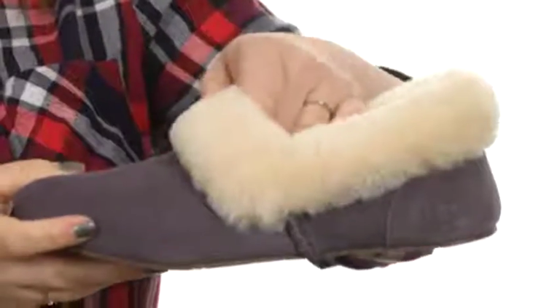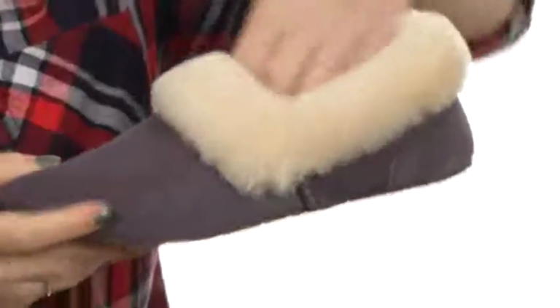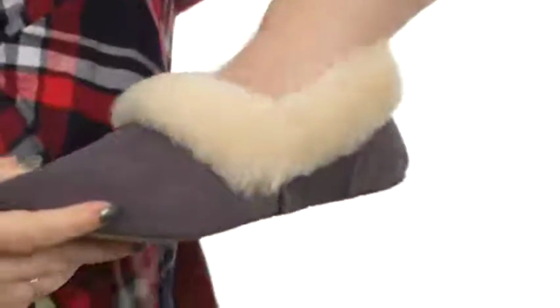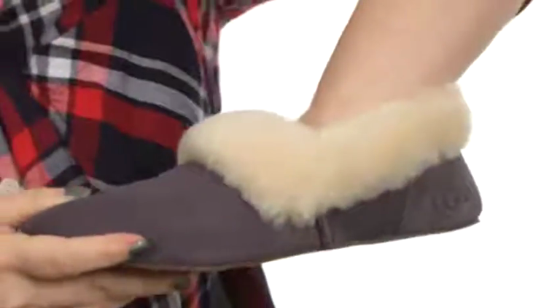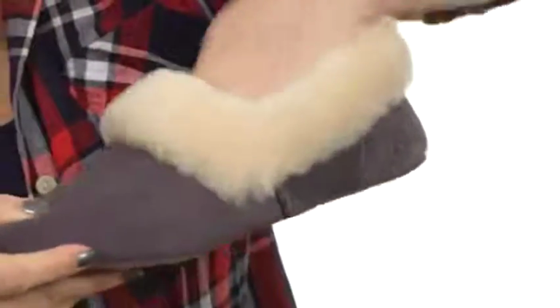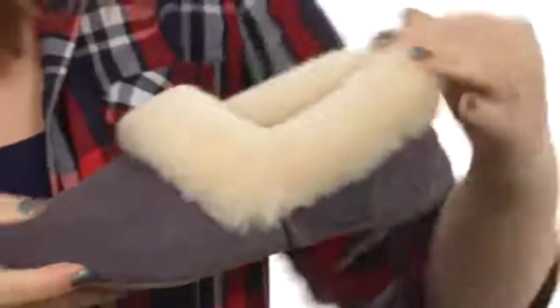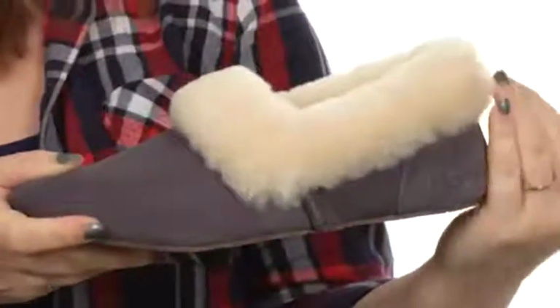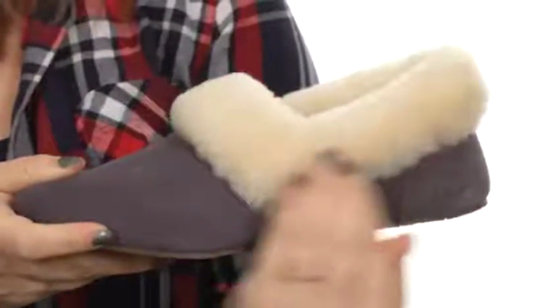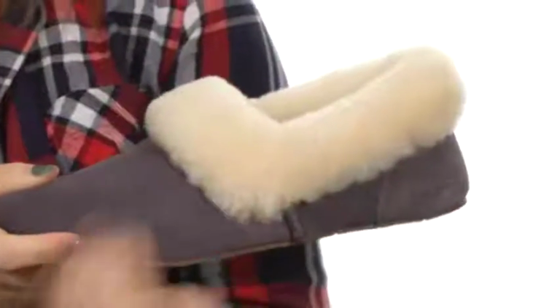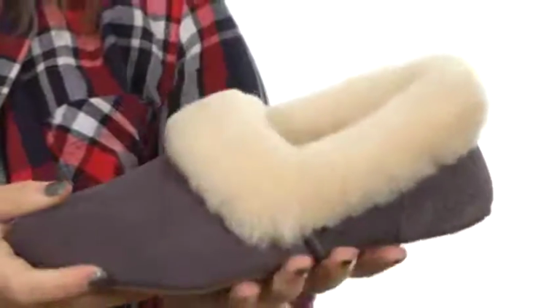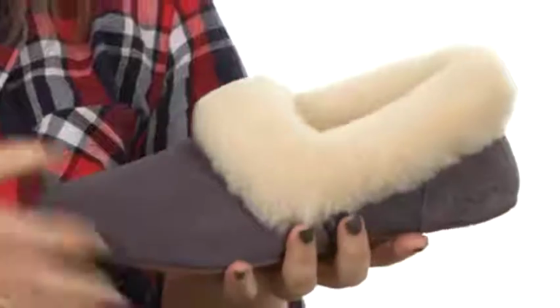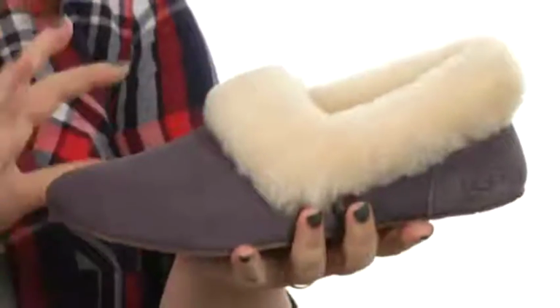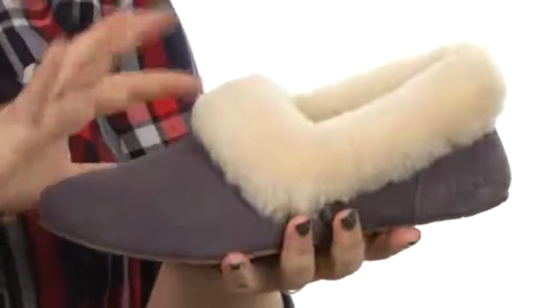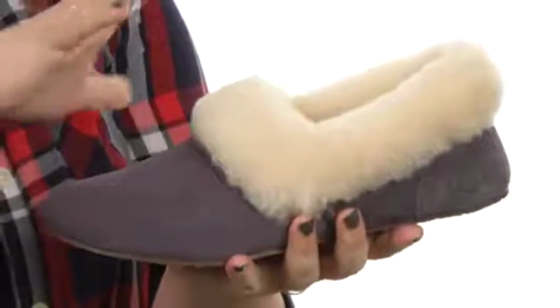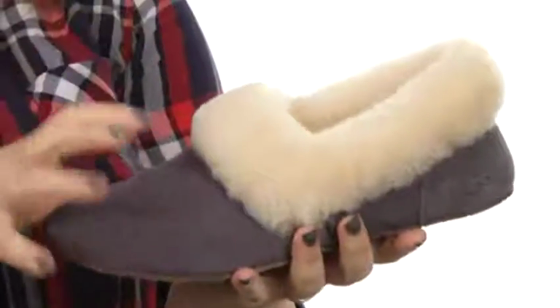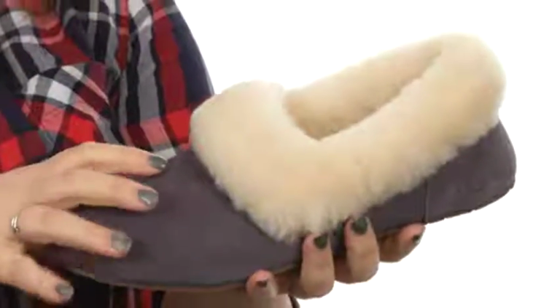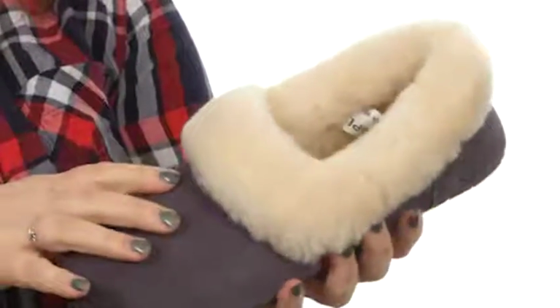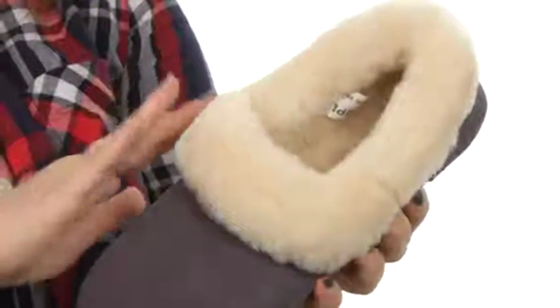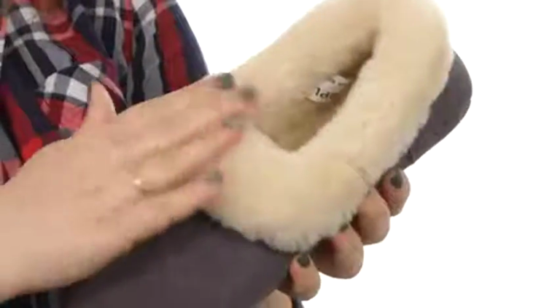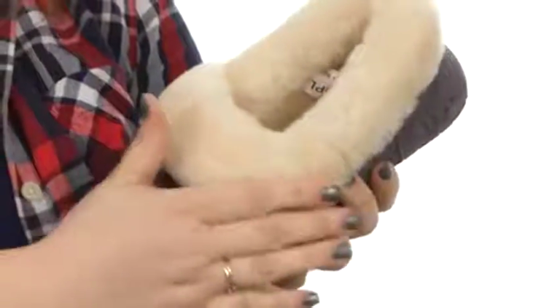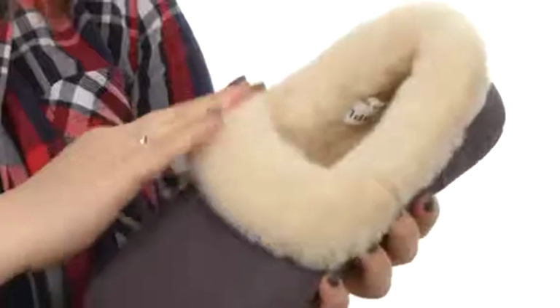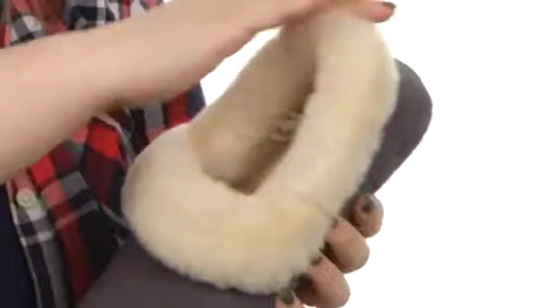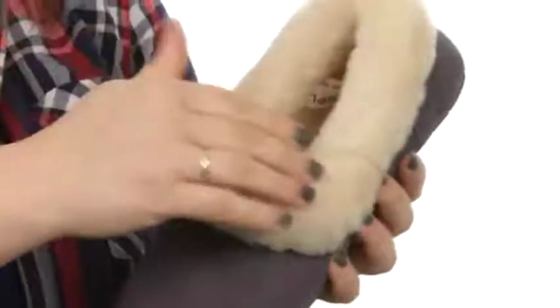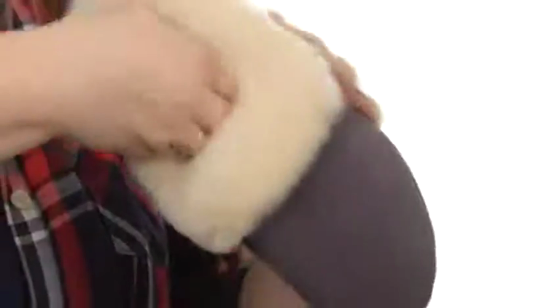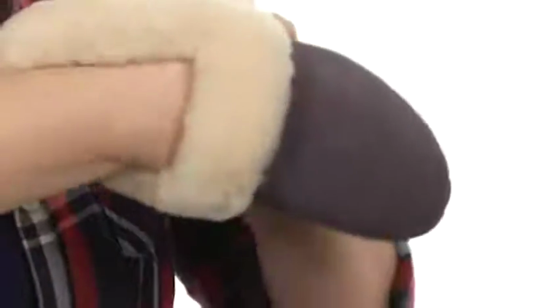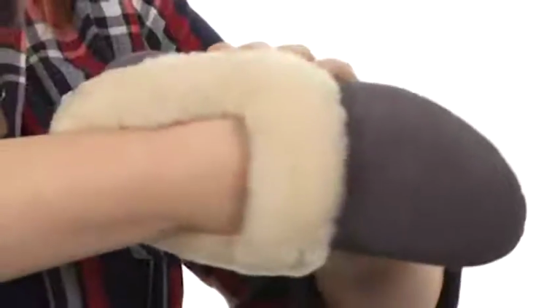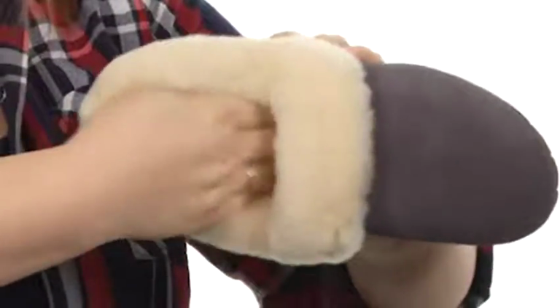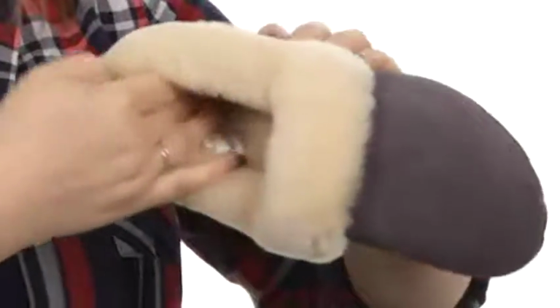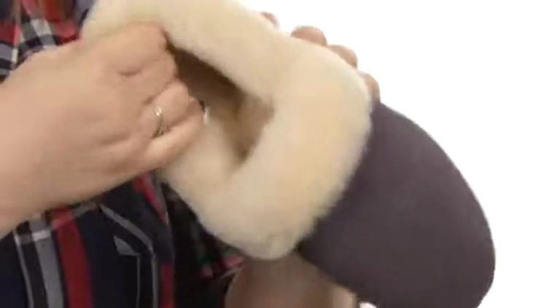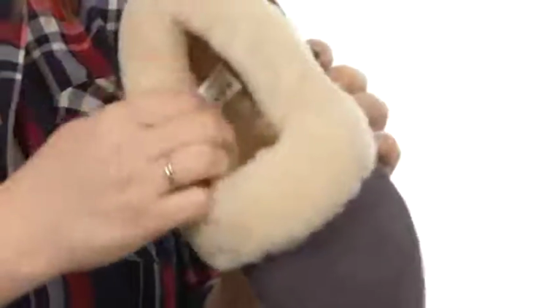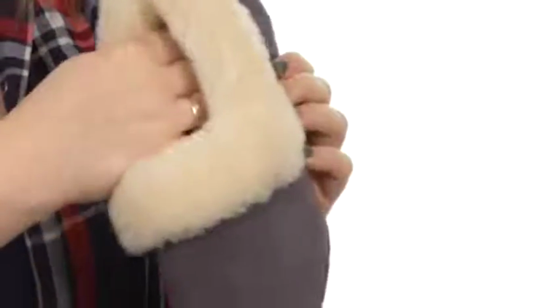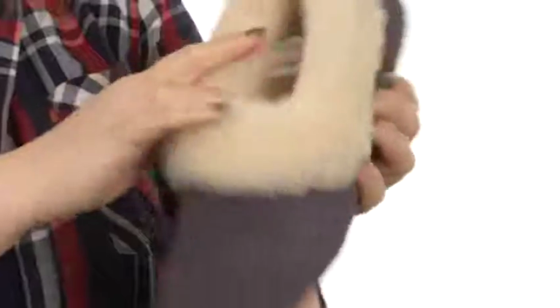You can slide your foot right inside and it's really just going to wrap itself around your foot without there being too much material all over the place. You have a beautiful shearling cuff and collar, and the sock liner and the footbed are beautifully soft to the touch.